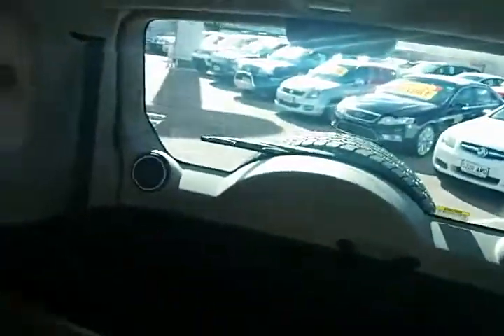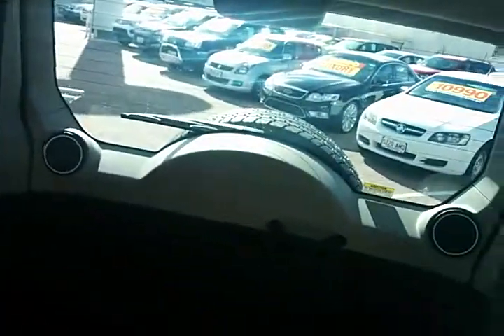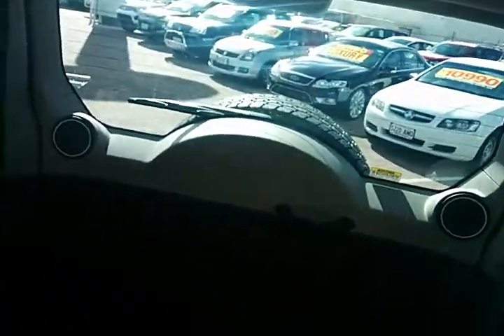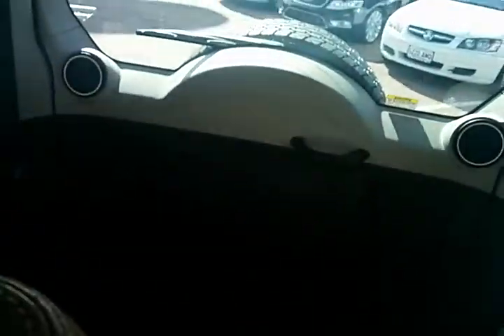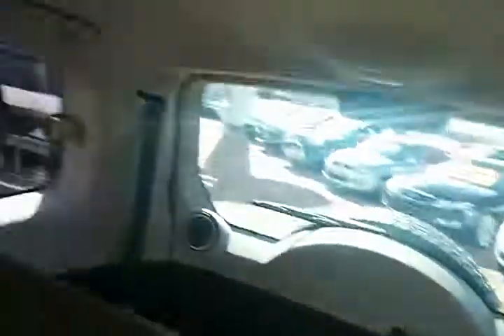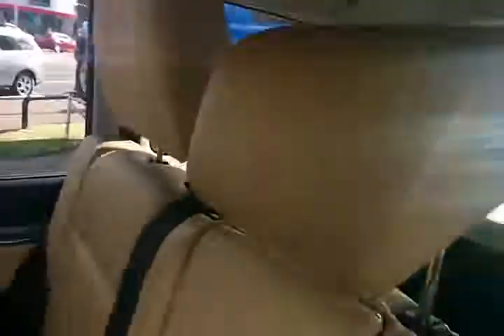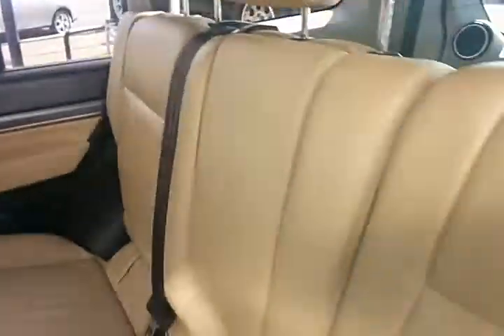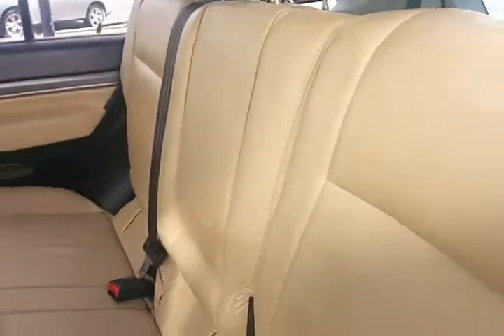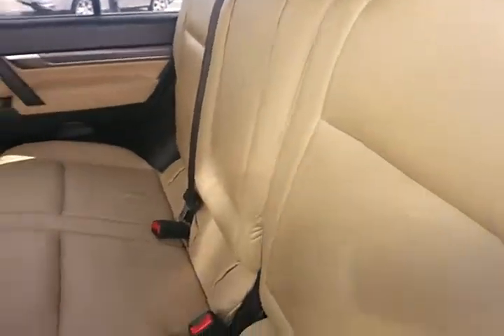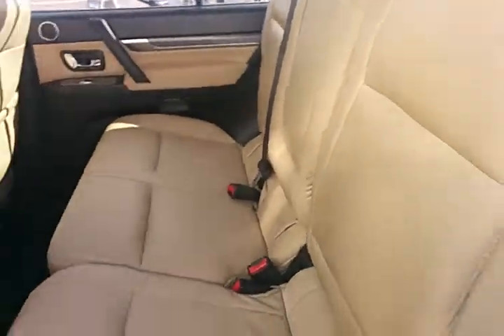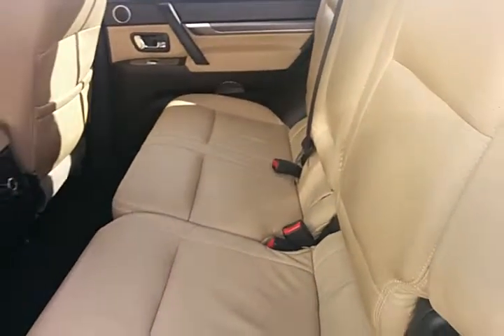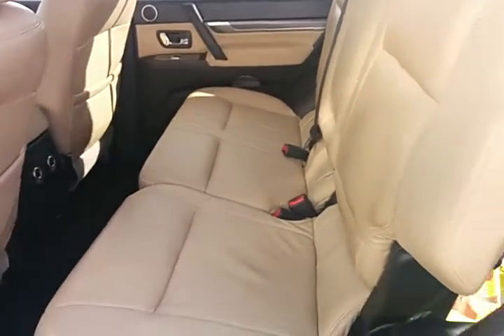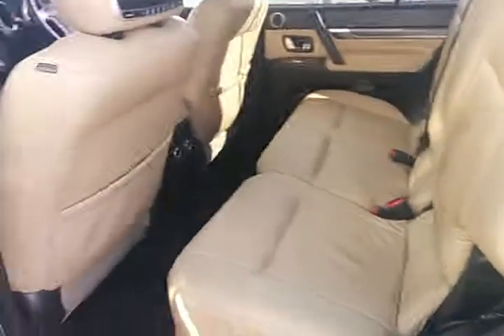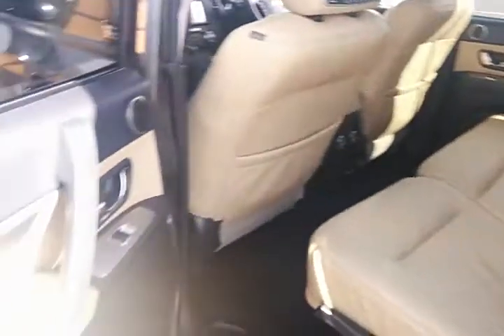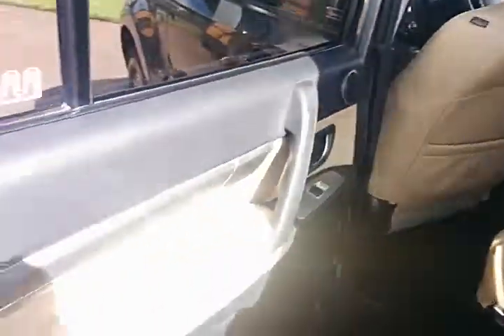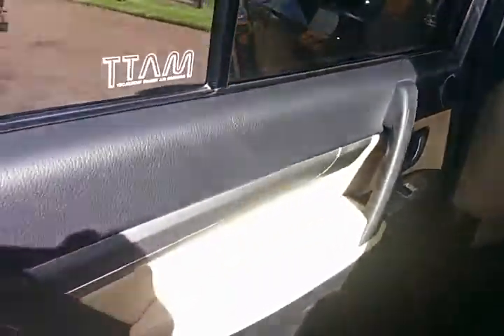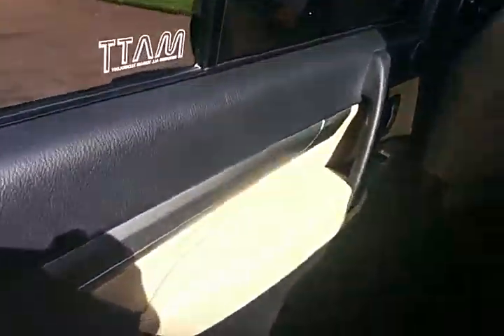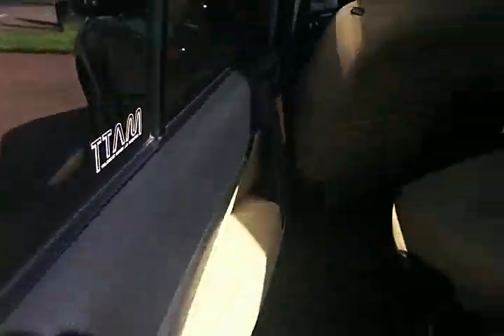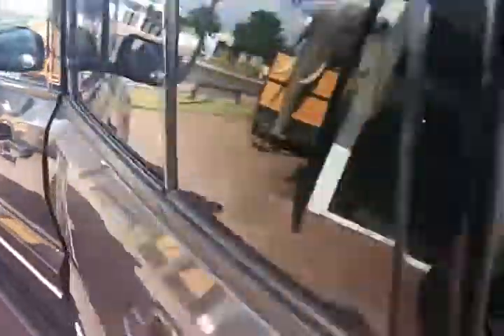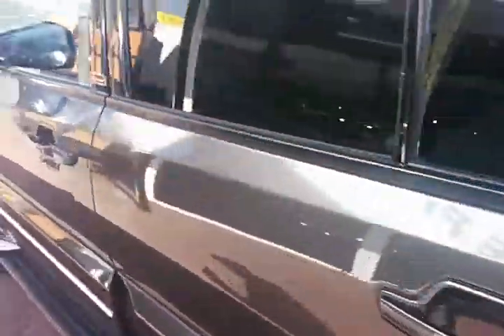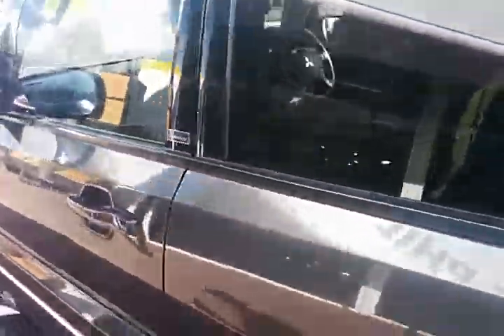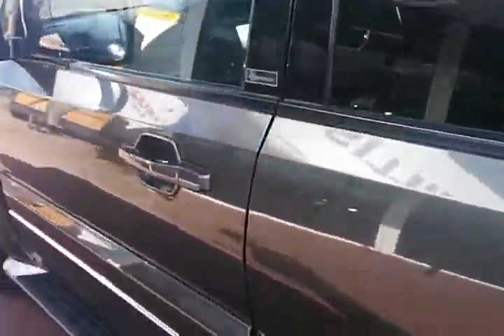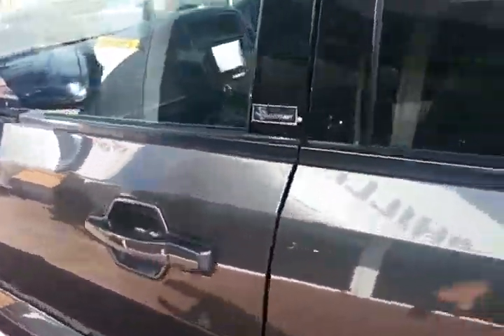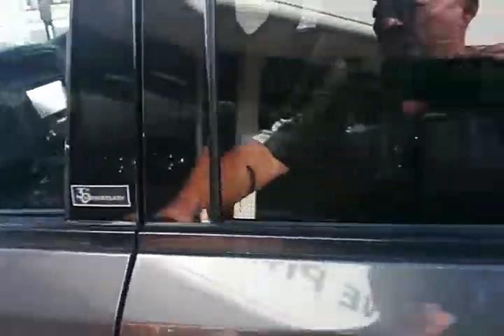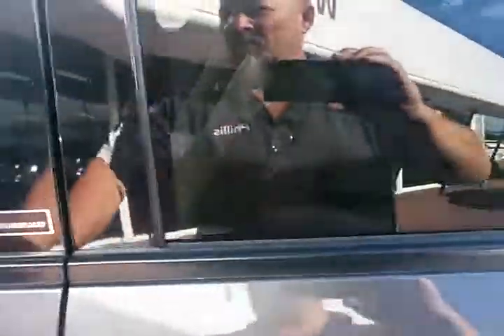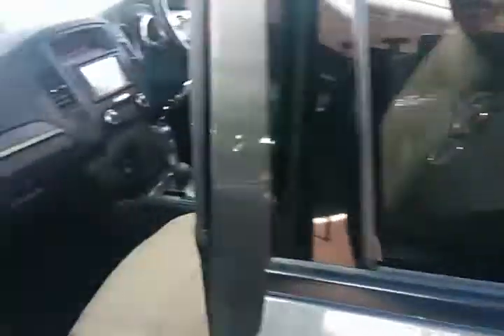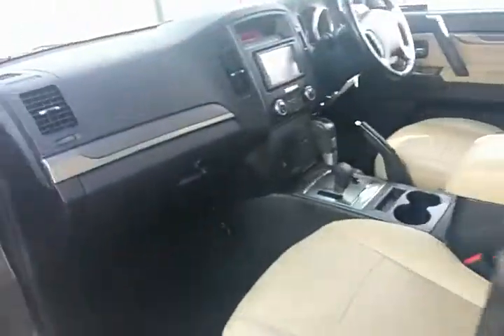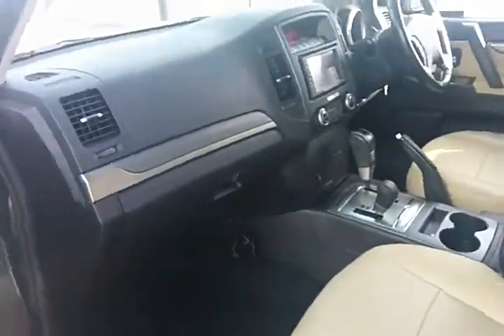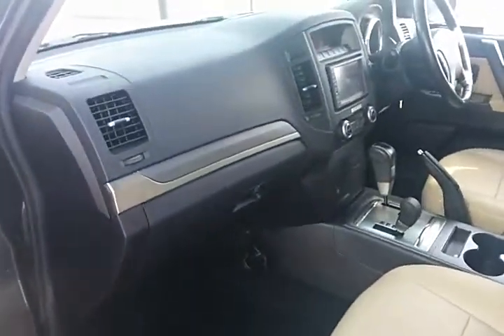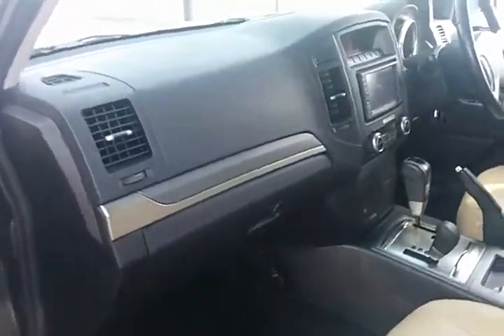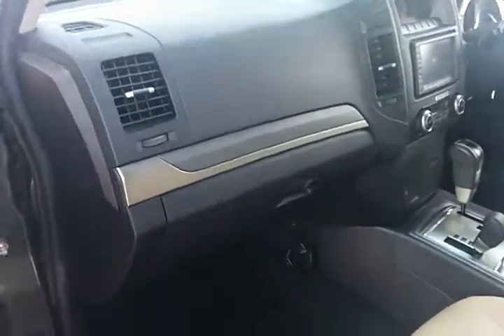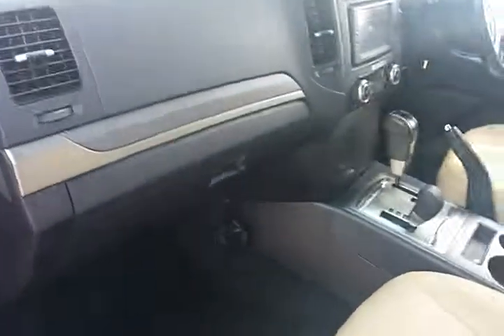Absolutely immaculate inside and out, this car. Stunning condition. And I love the two-tone — I think it looks great.